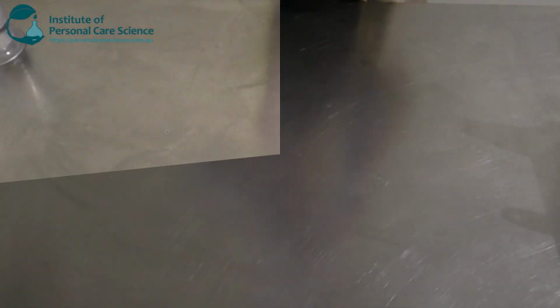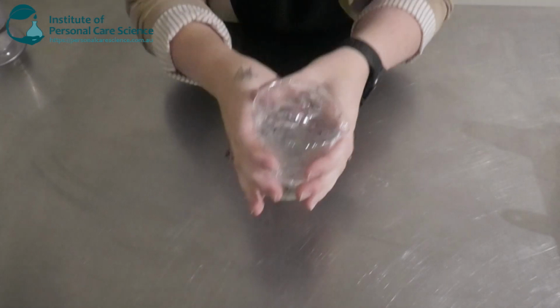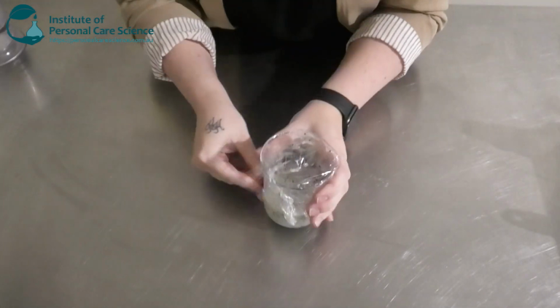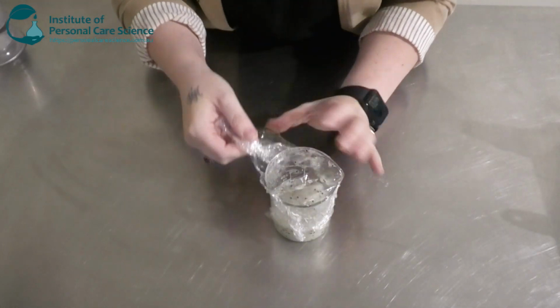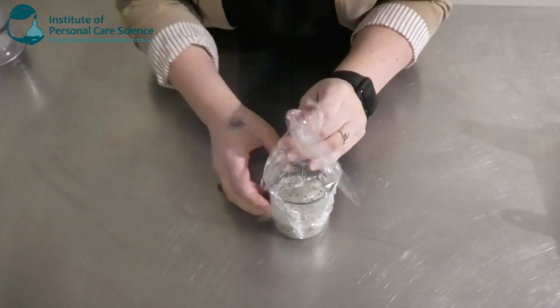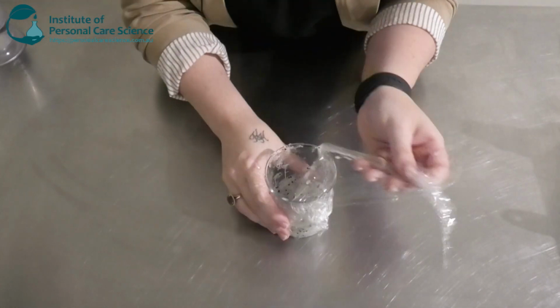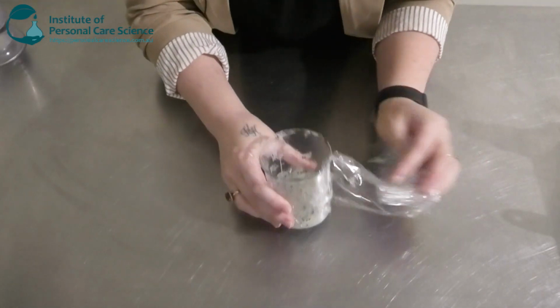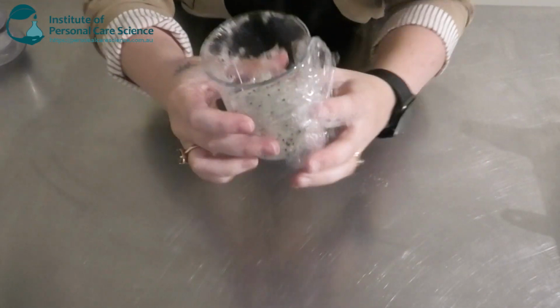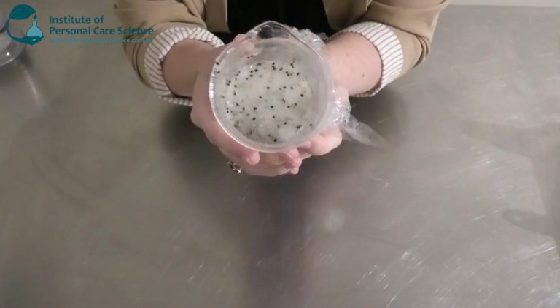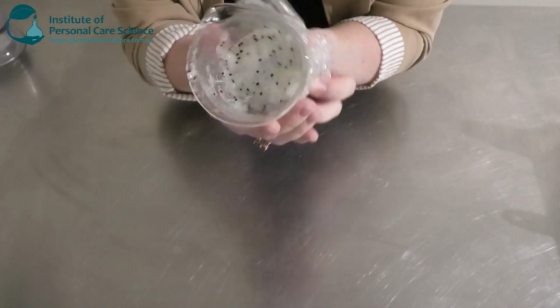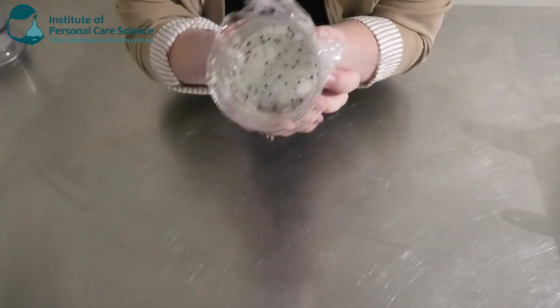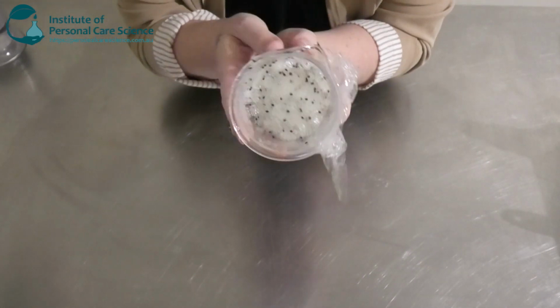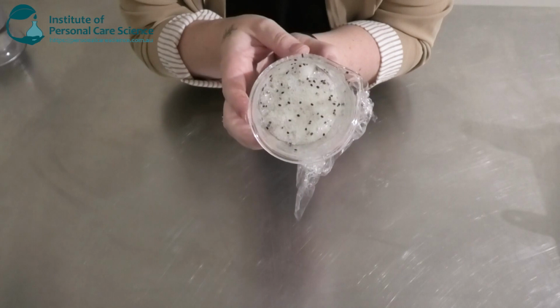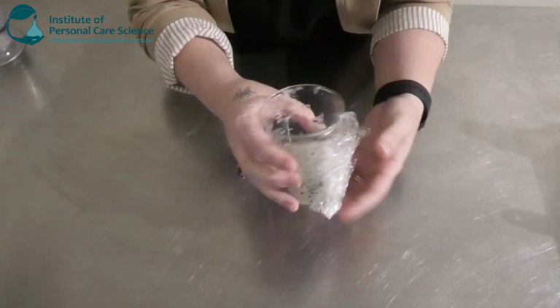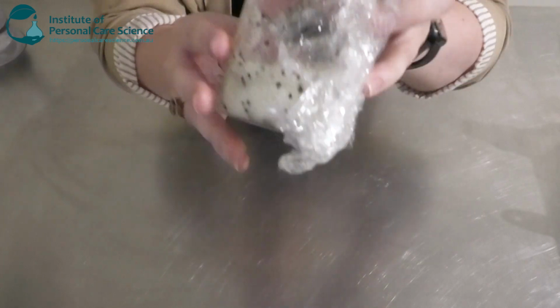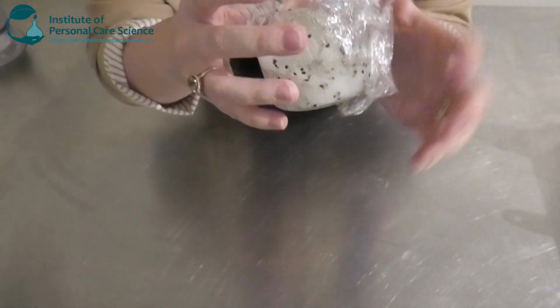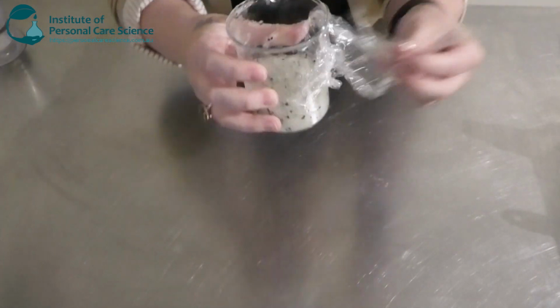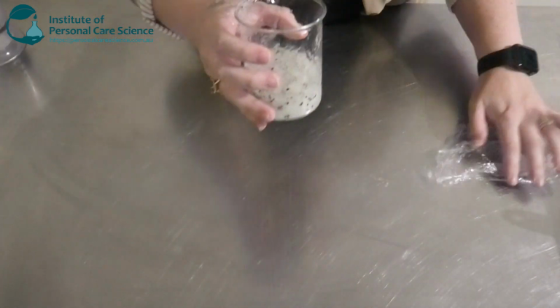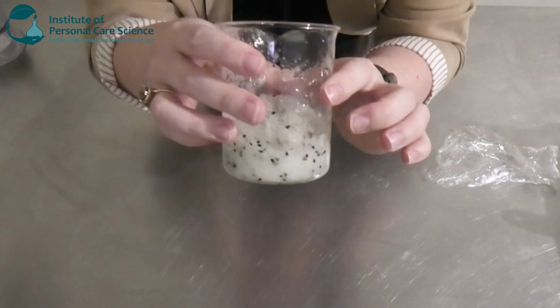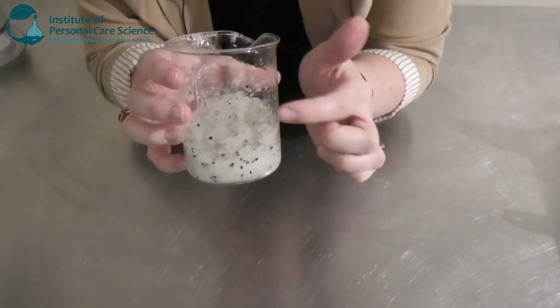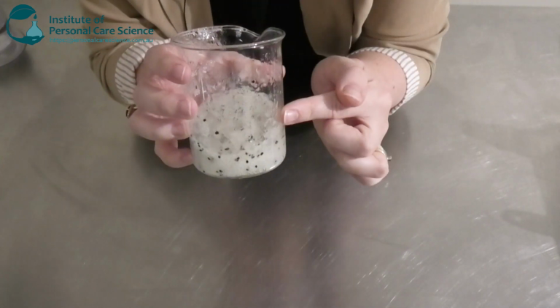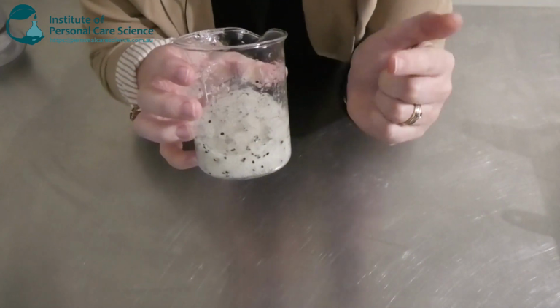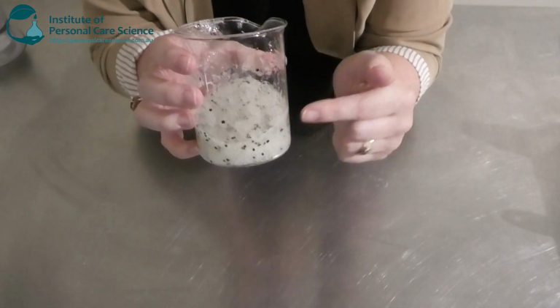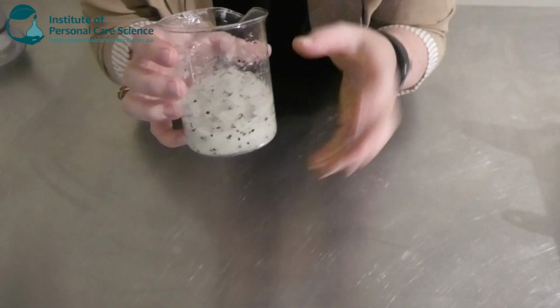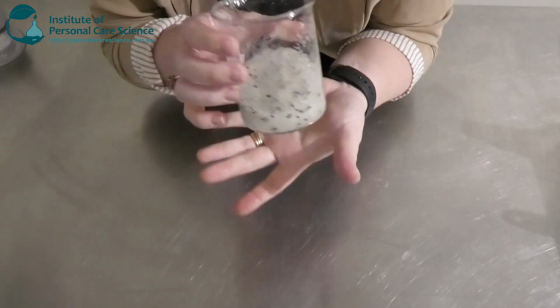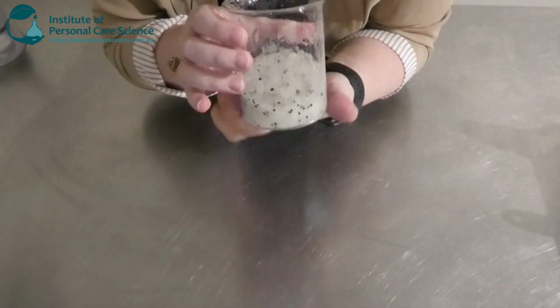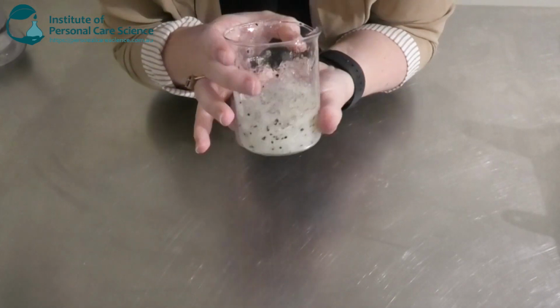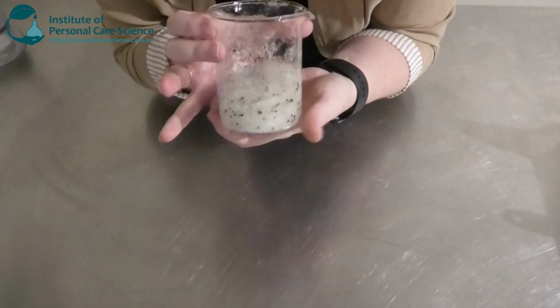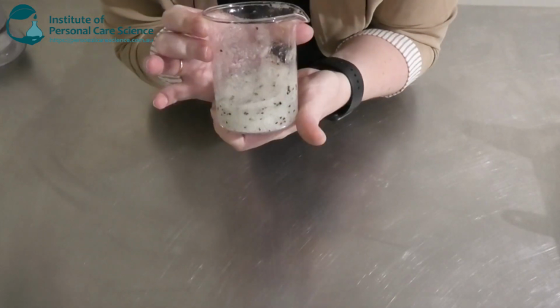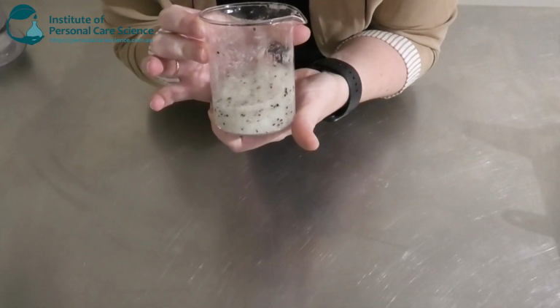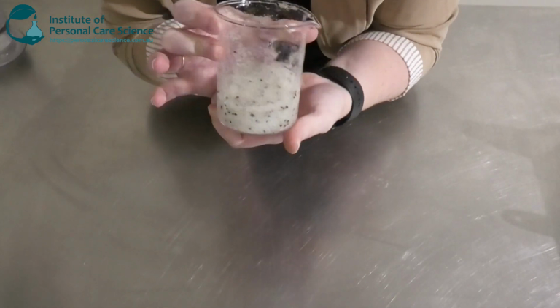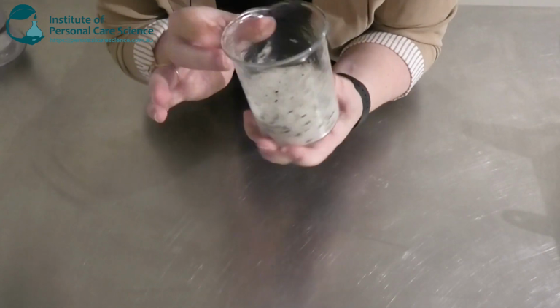Okay, so this is what it's looking like the next day. It's still a little bit bubbly, but again this will settle. As you can see, you can see those kiwi seeds very, very well. It's really important to make a clear formula so you've got a nice visual effect on those seeds.